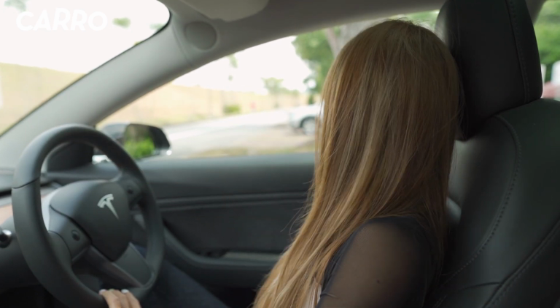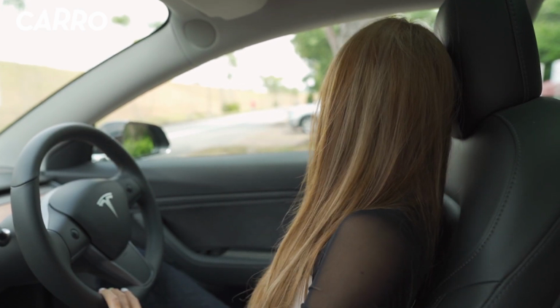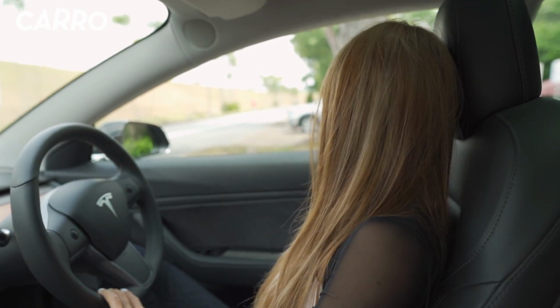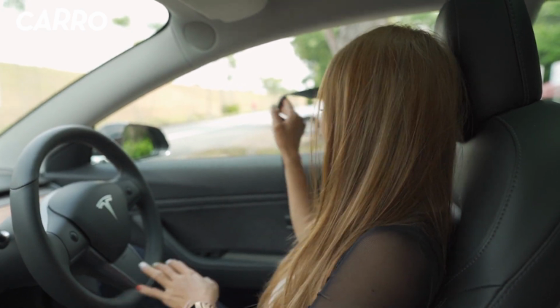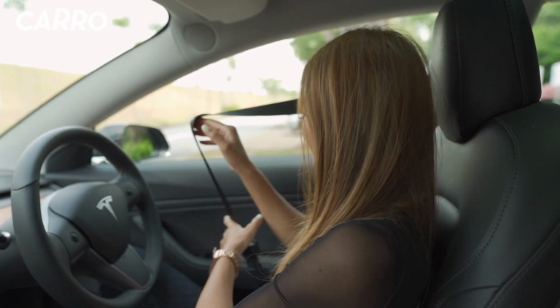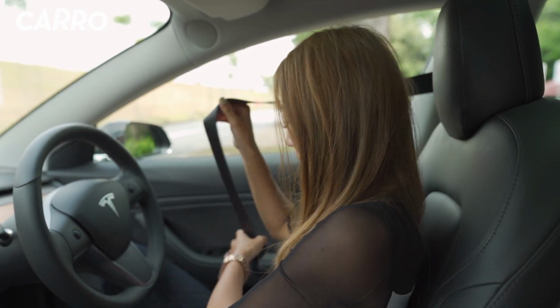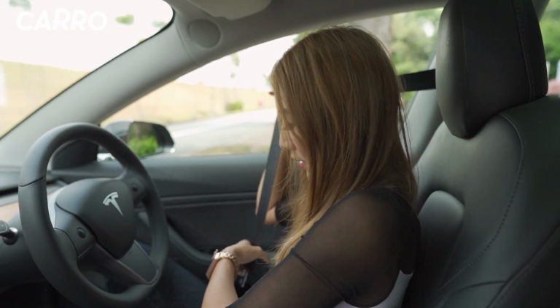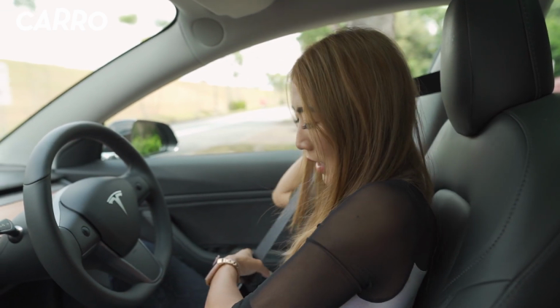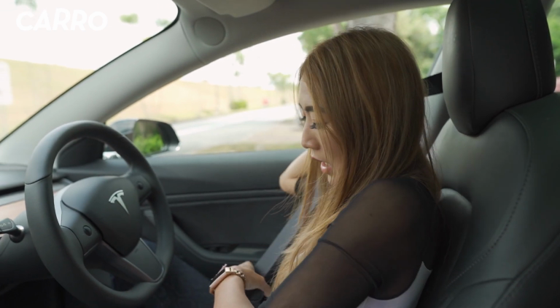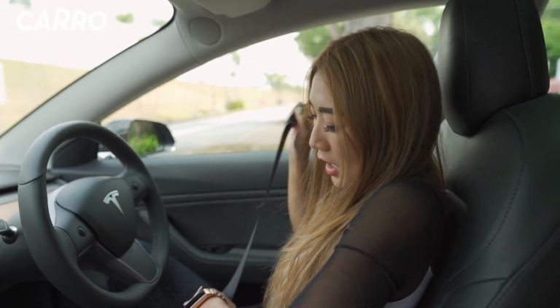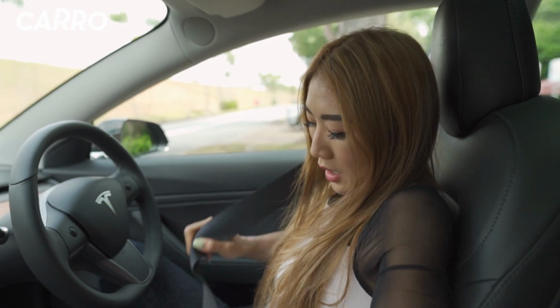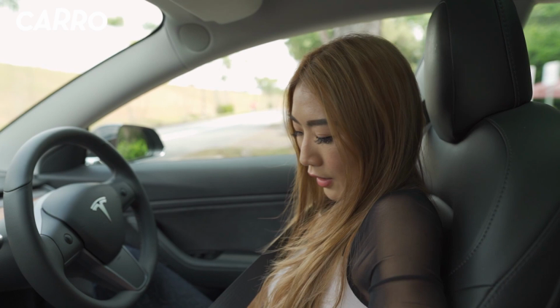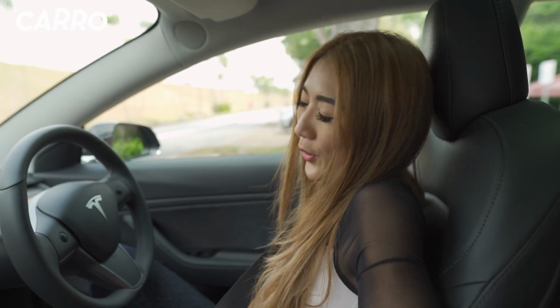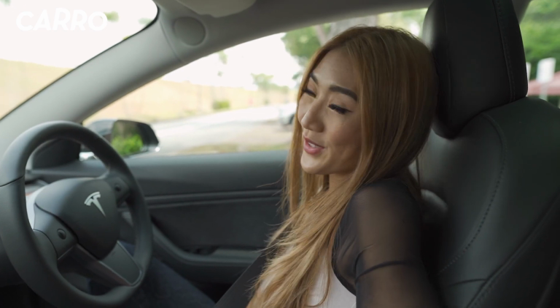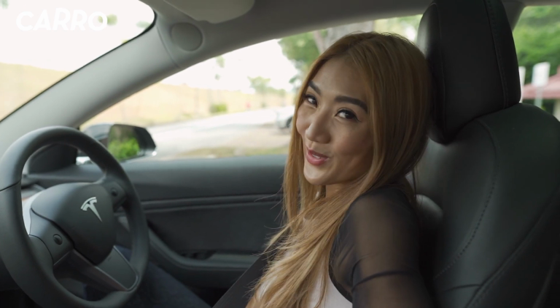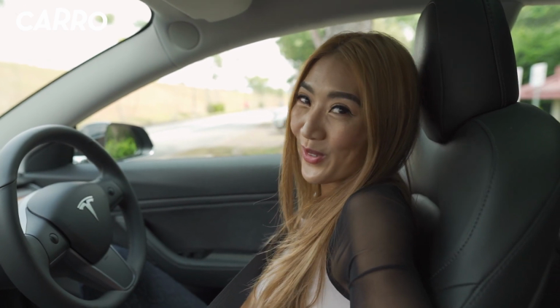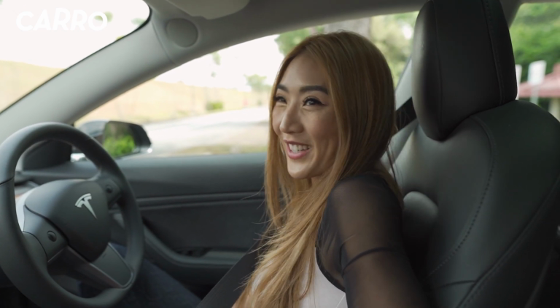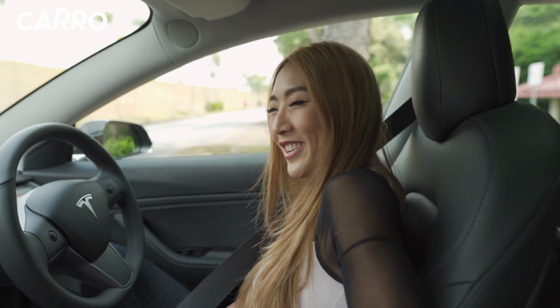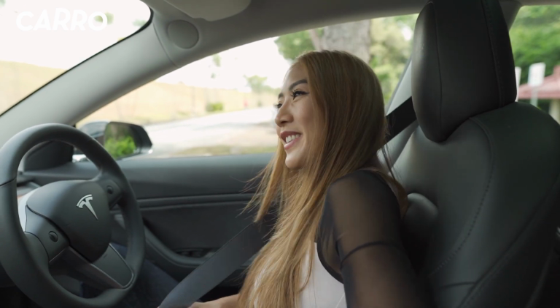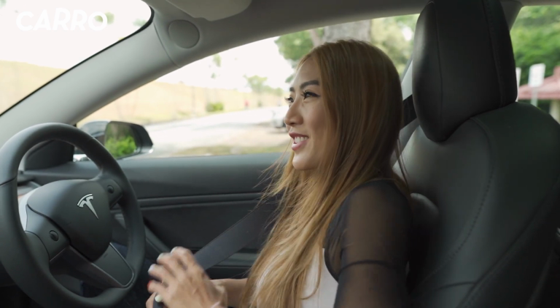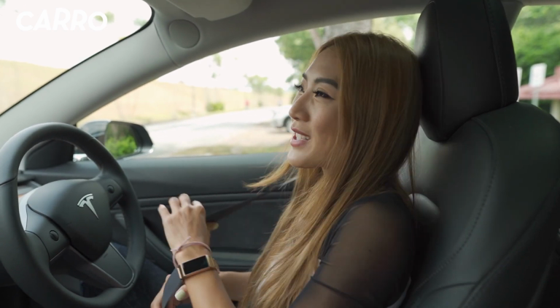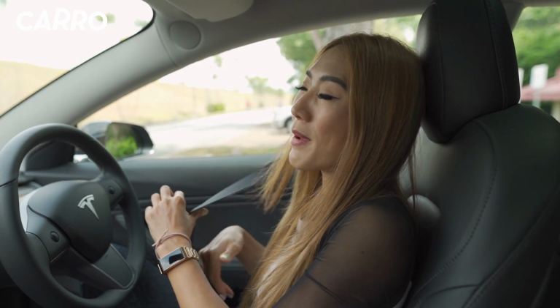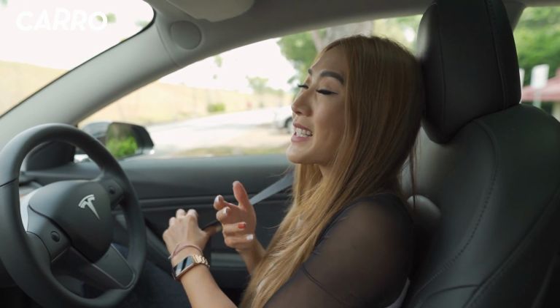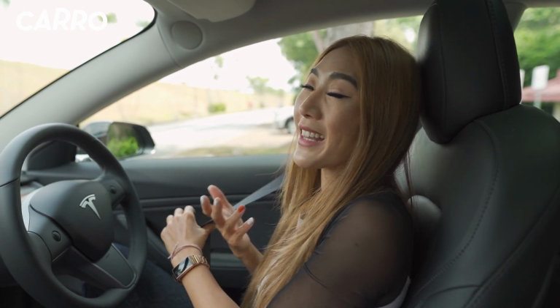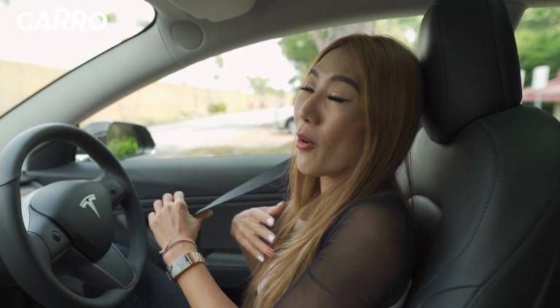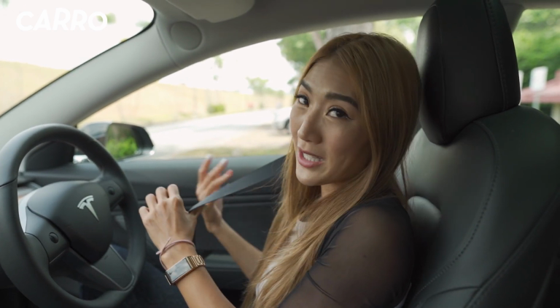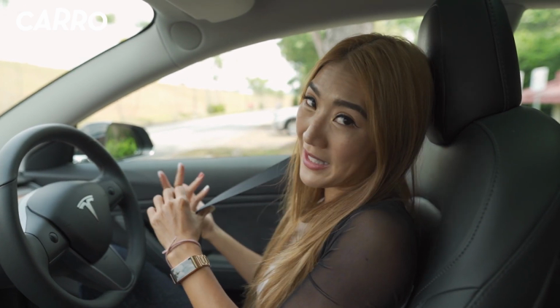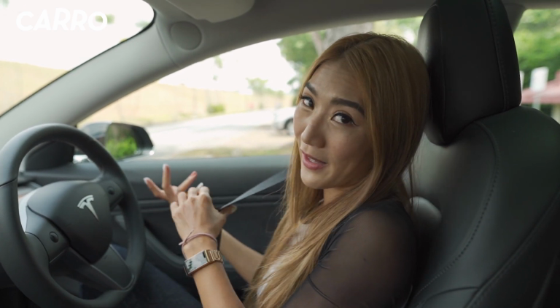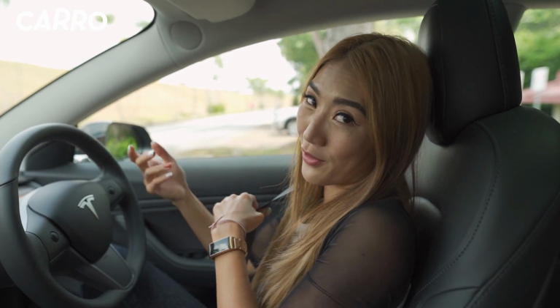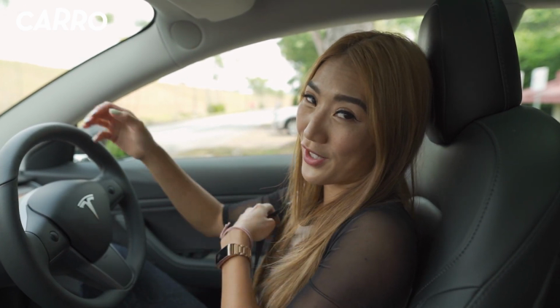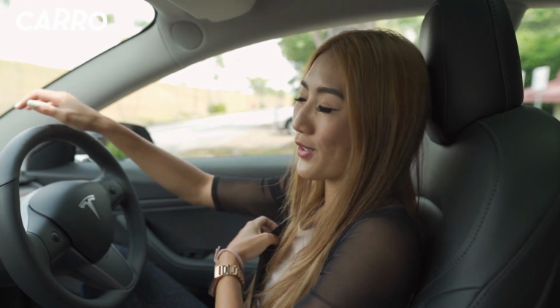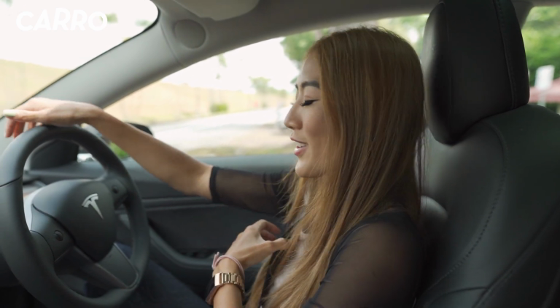What about car insurance for EVs? There's still going to be insurance — it's just maybe slightly more expensive than a traditional car.